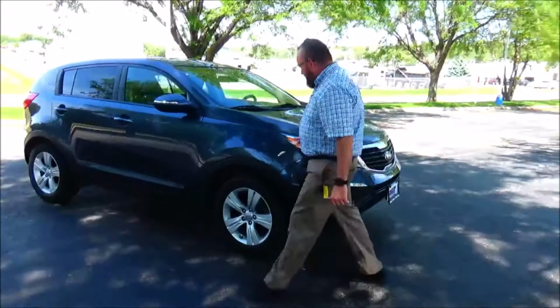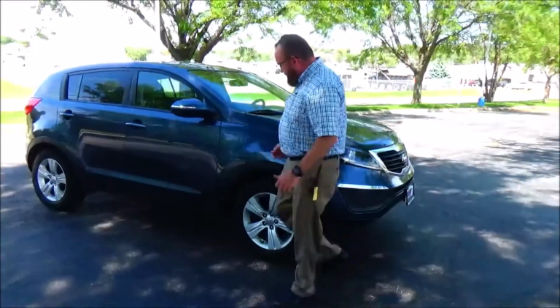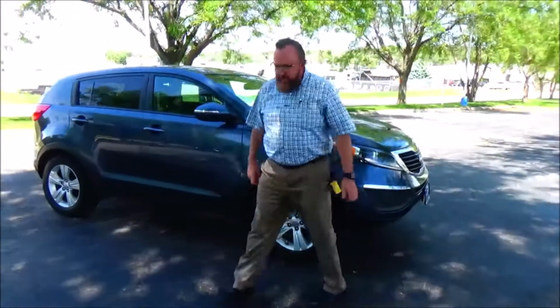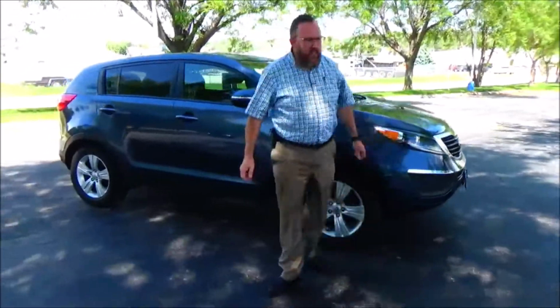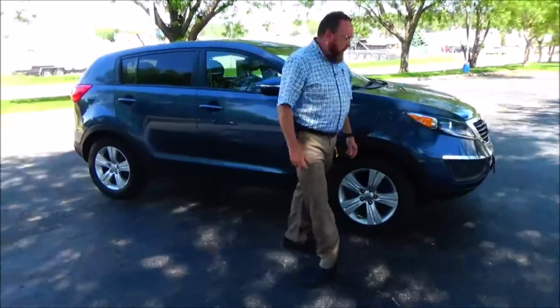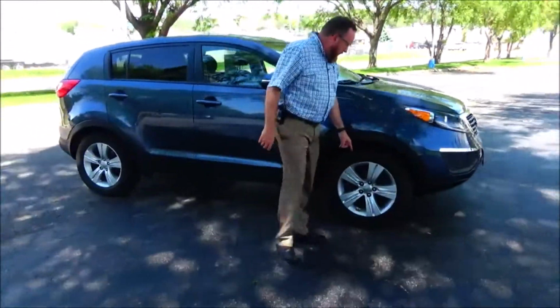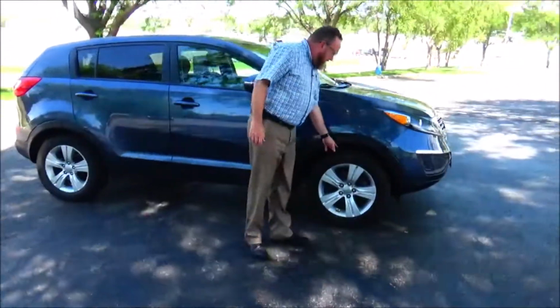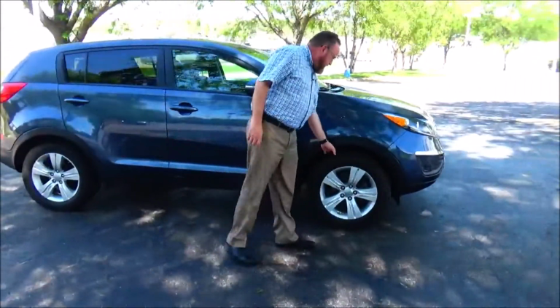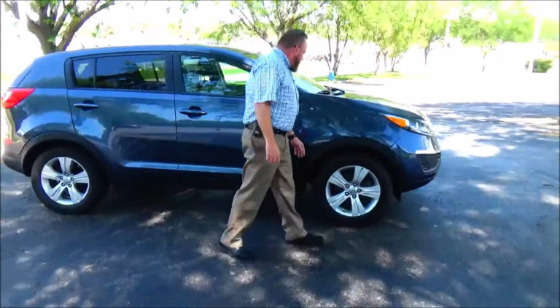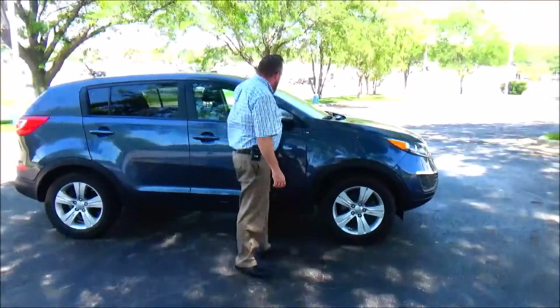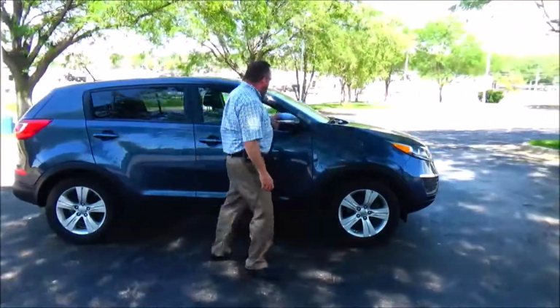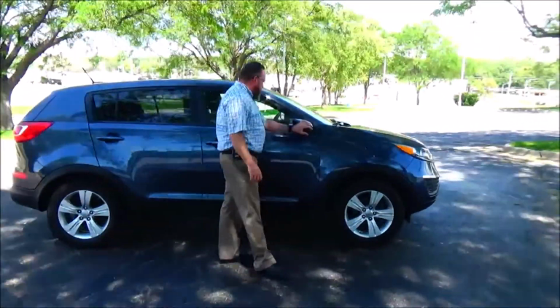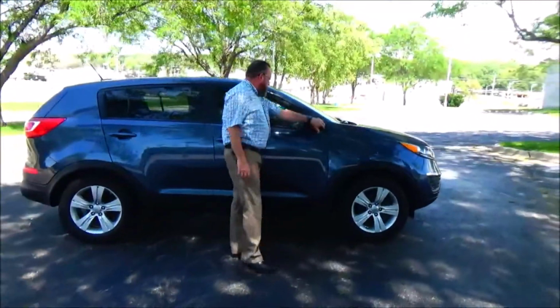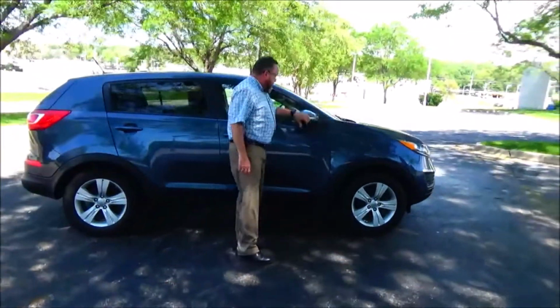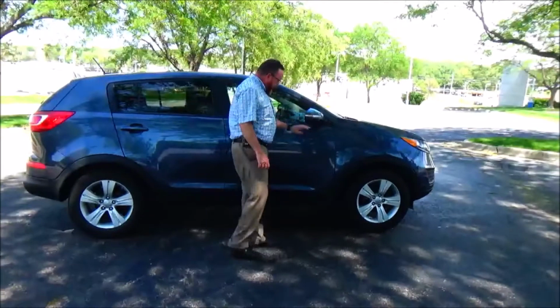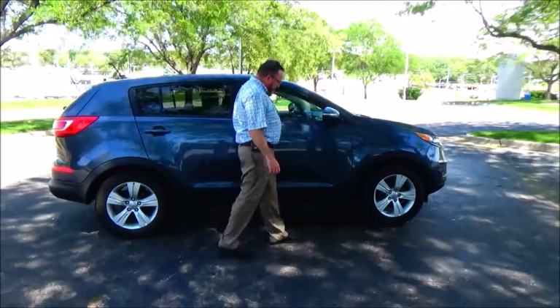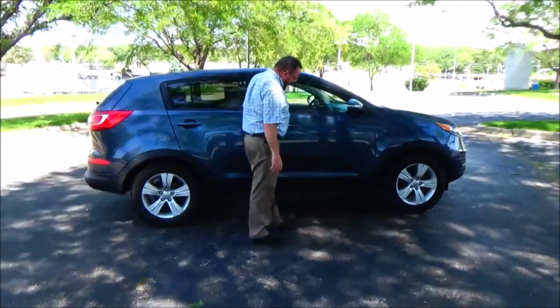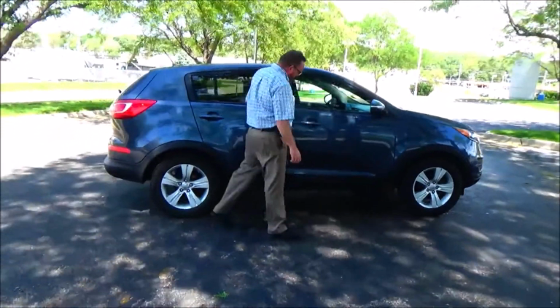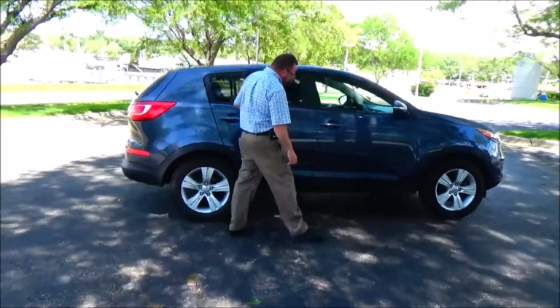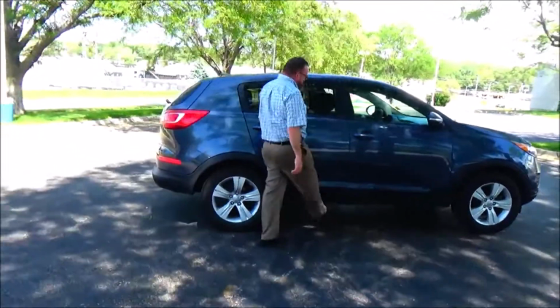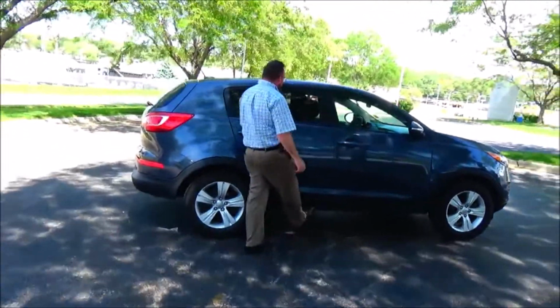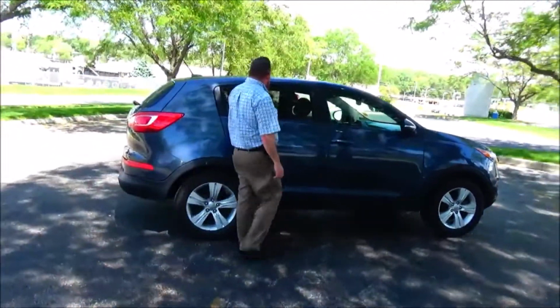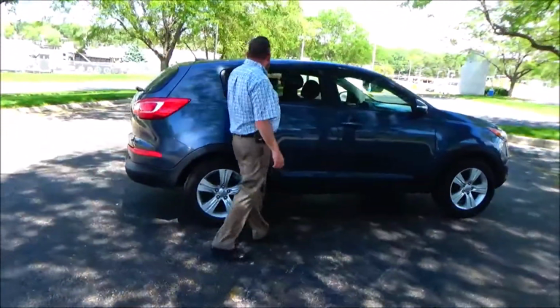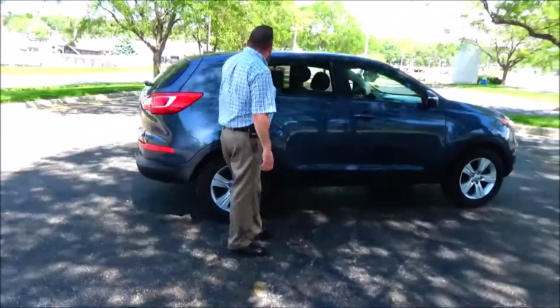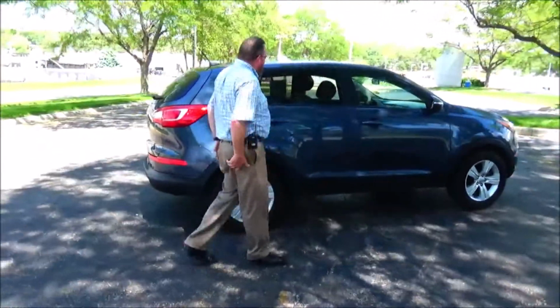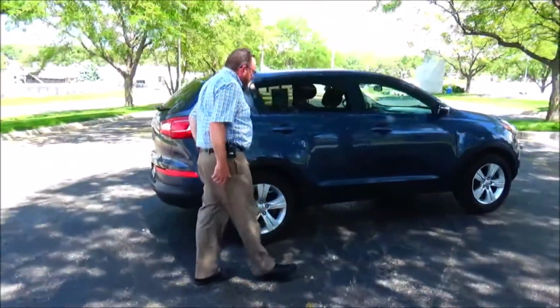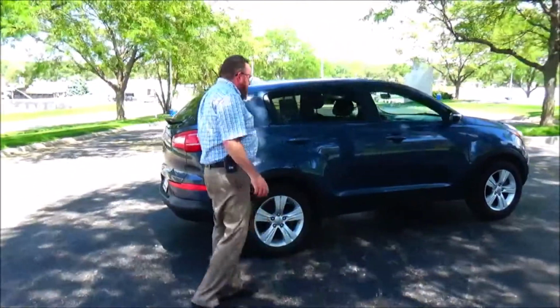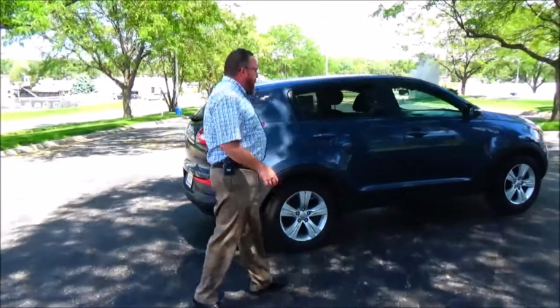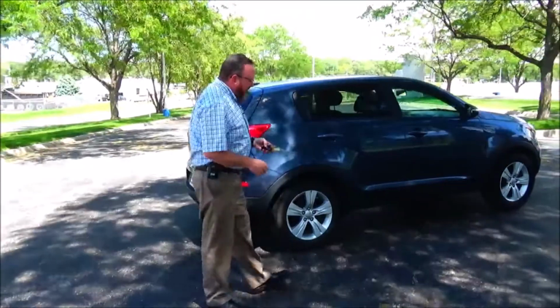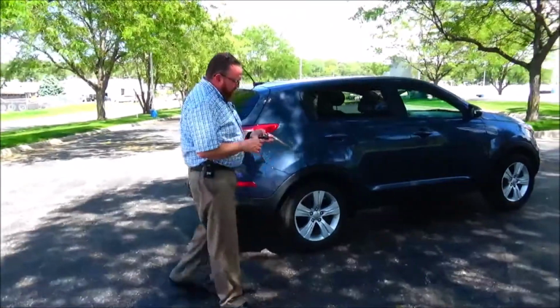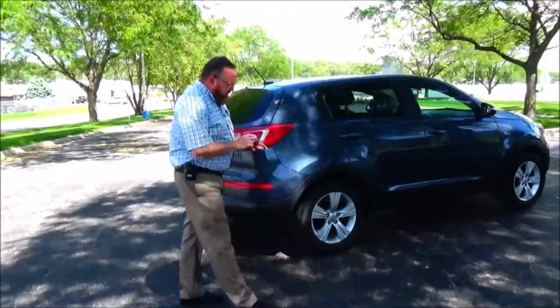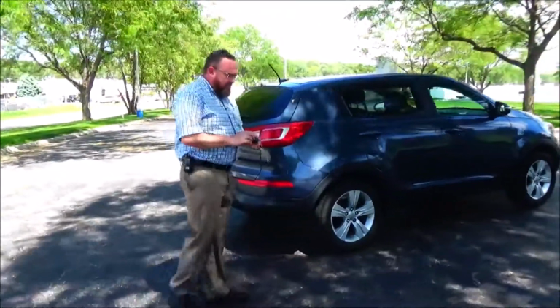17-inch alloy wheels with lots of tread on the tires, brake assist mirrors, reinforced steel door beams, dyed rocker panels to help protect from rock chips, solar ray tinted glass. This car has passed its mechanical inspection.